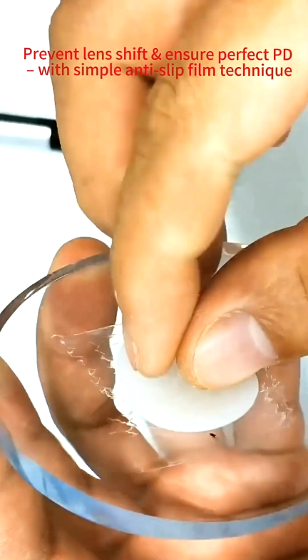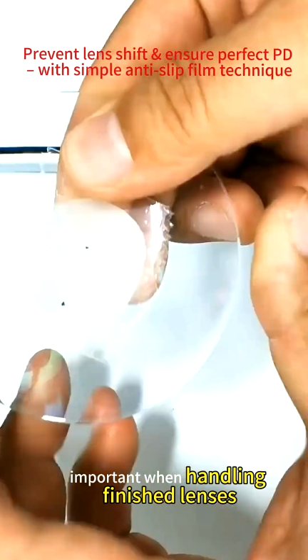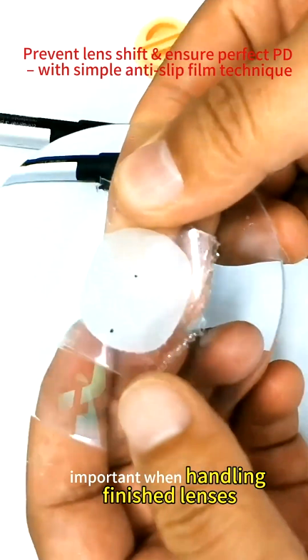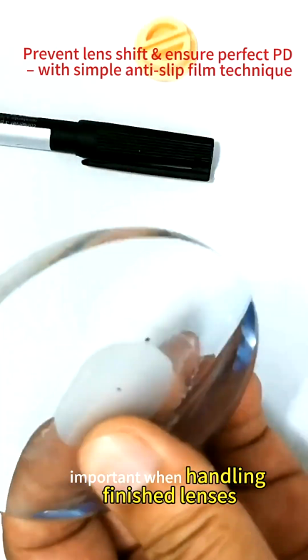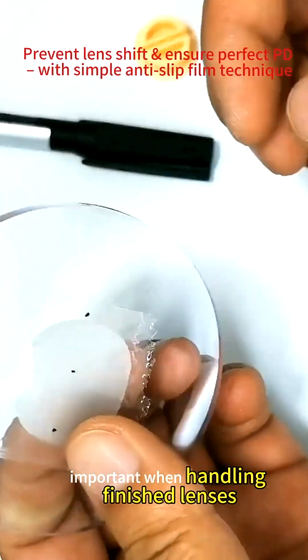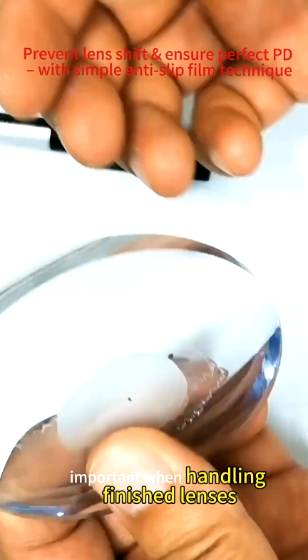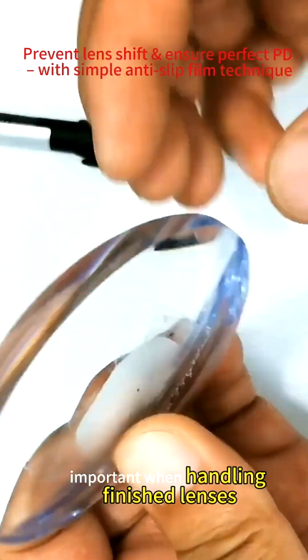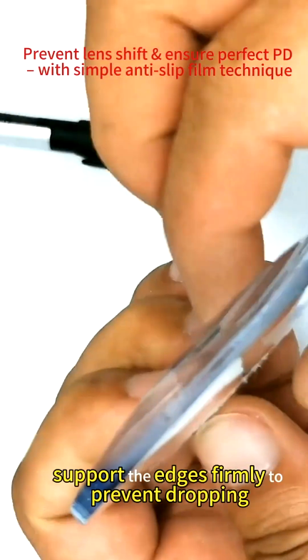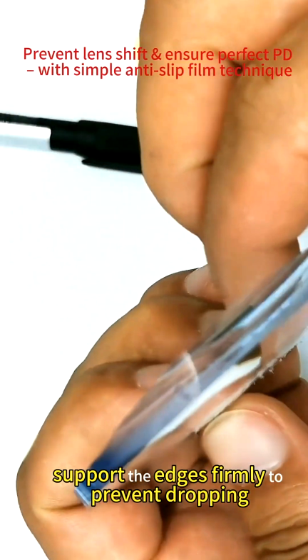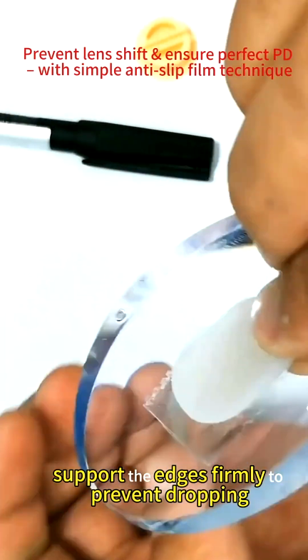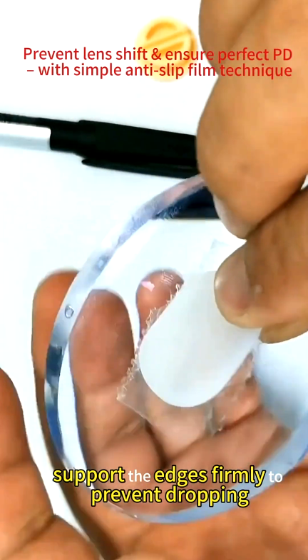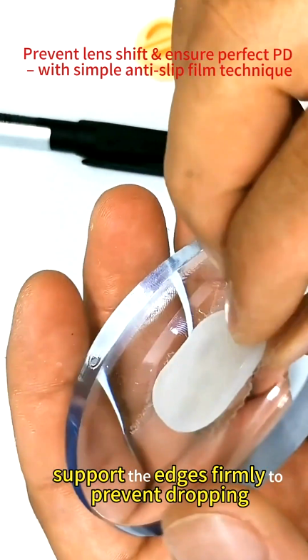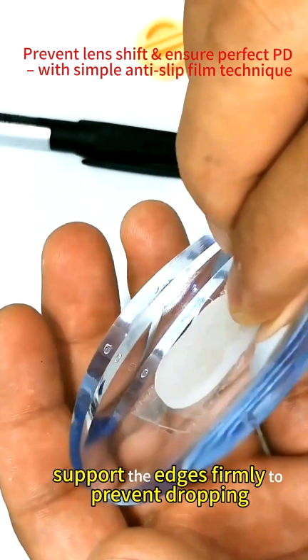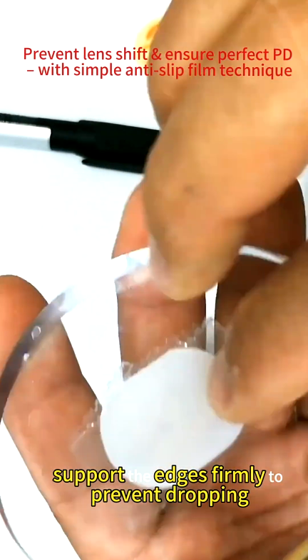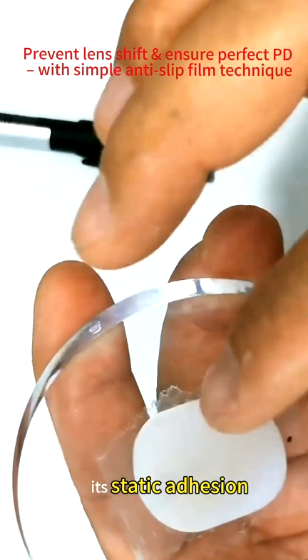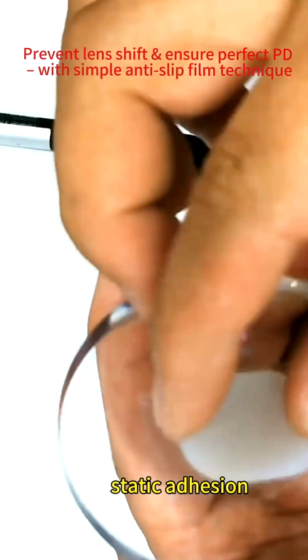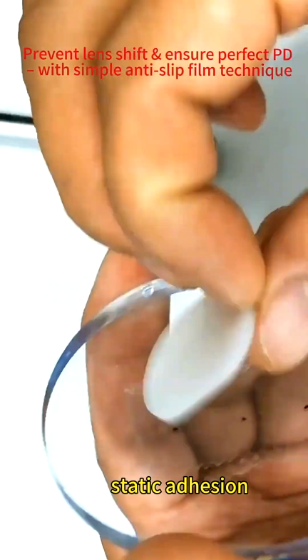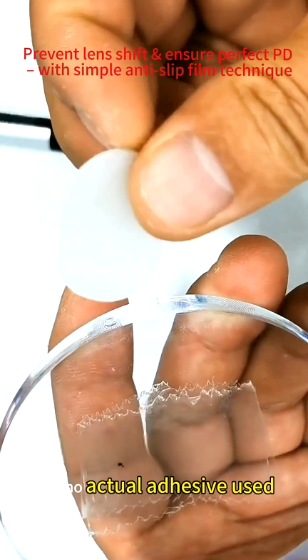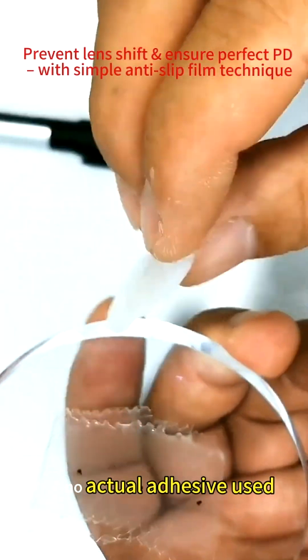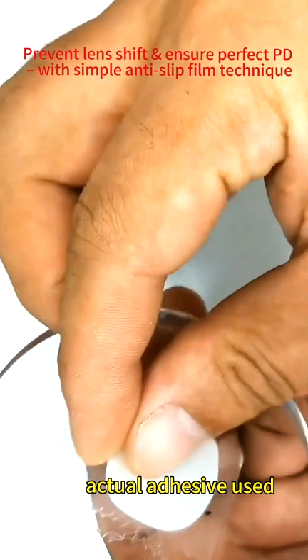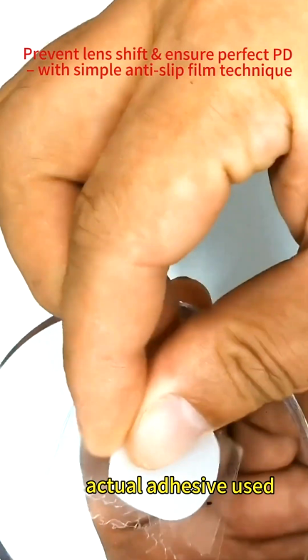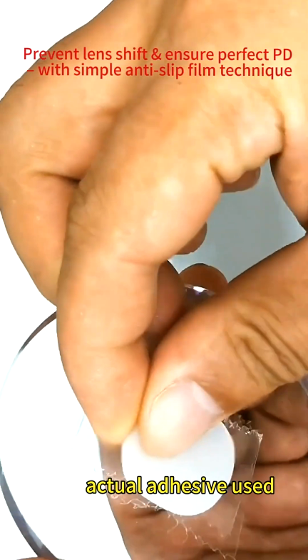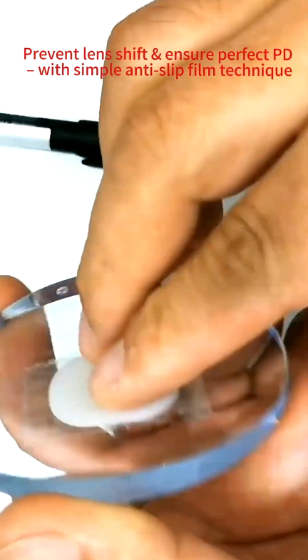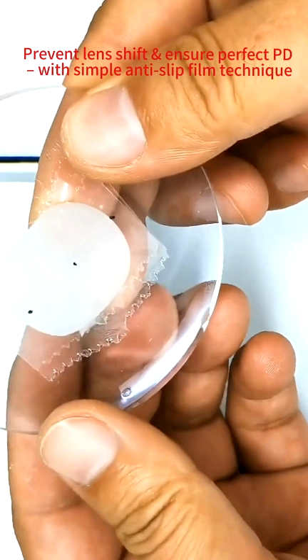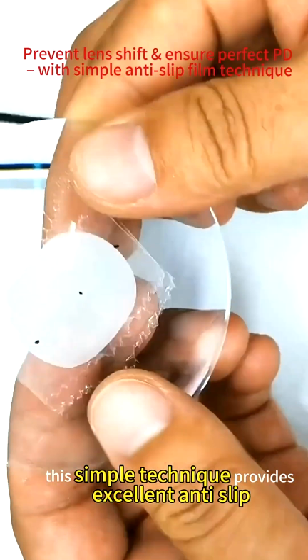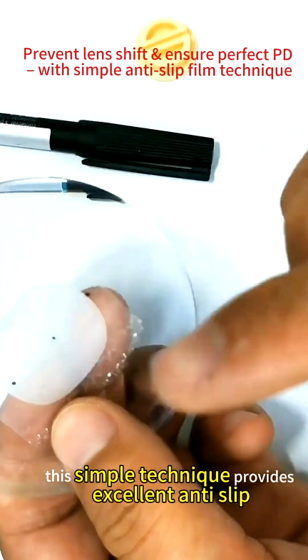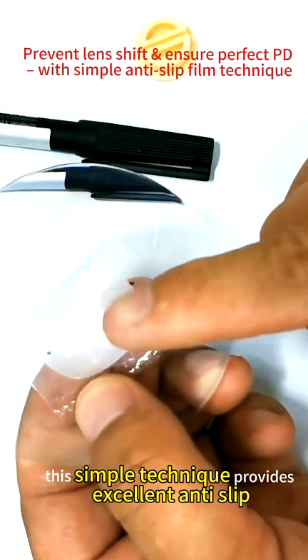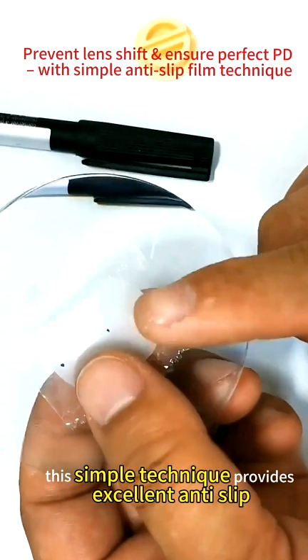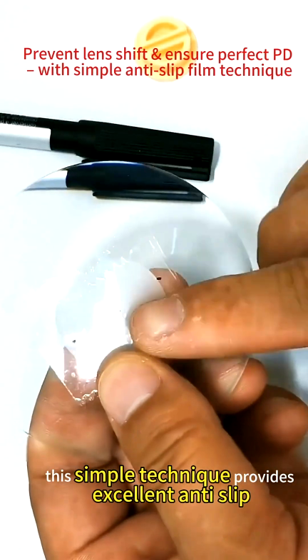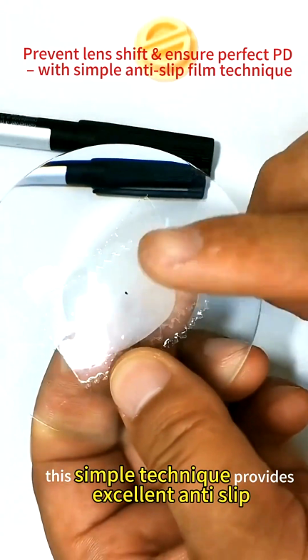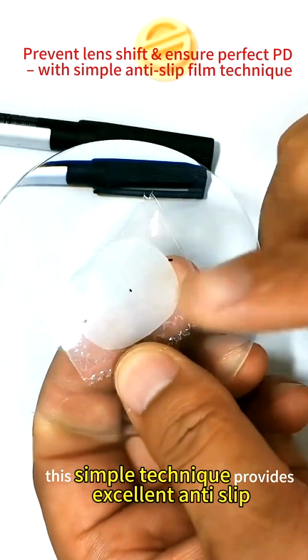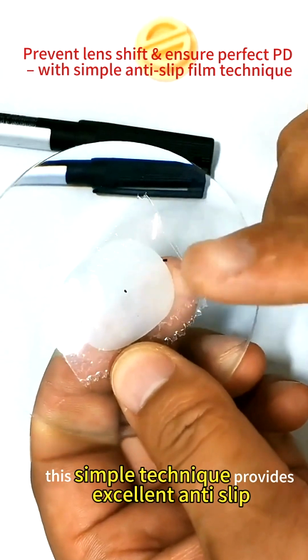Important when handling finished lenses: support the edges firmly to prevent dropping. It's static adhesion — no actual adhesive is used. This simple technique provides excellent anti-slip performance.